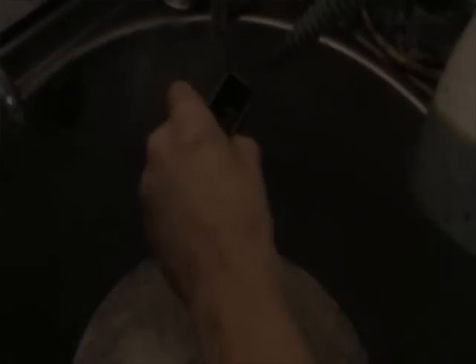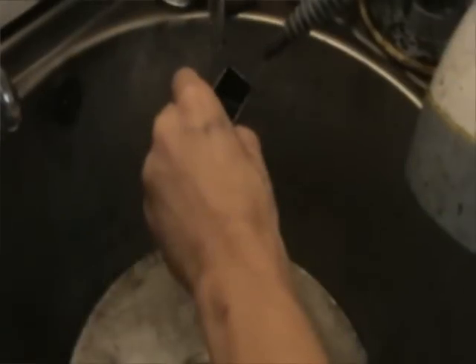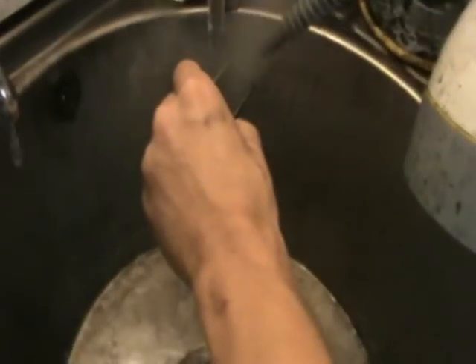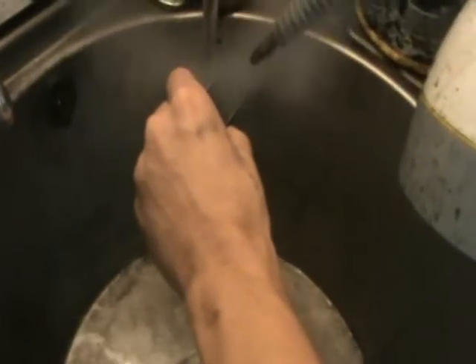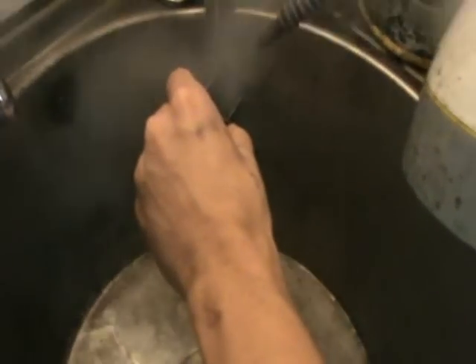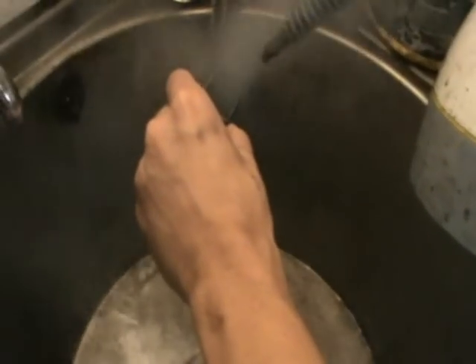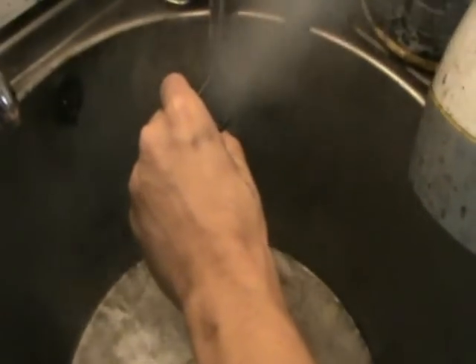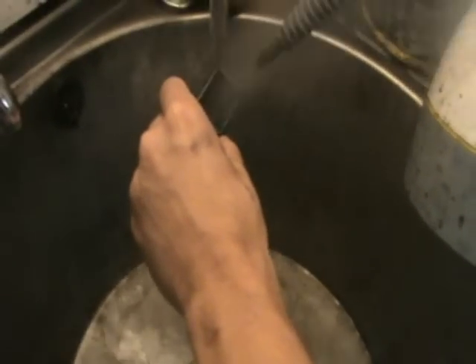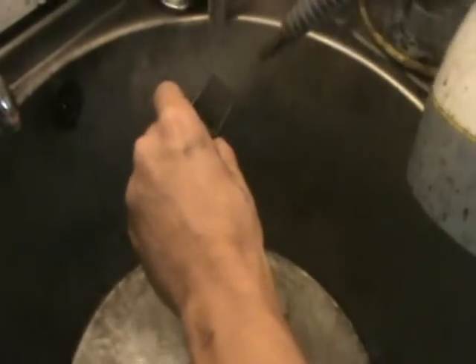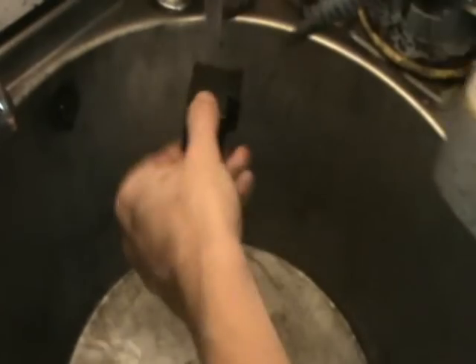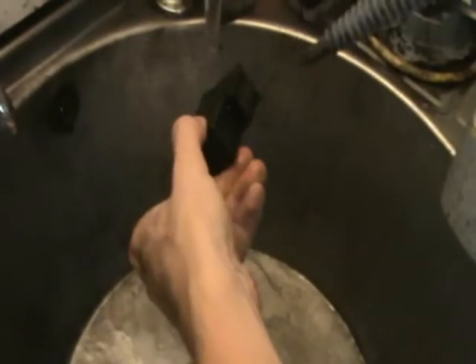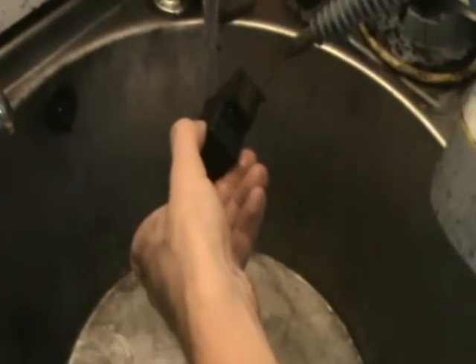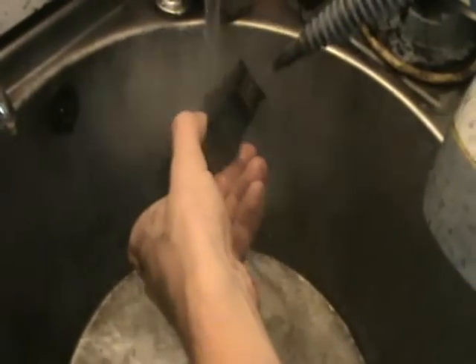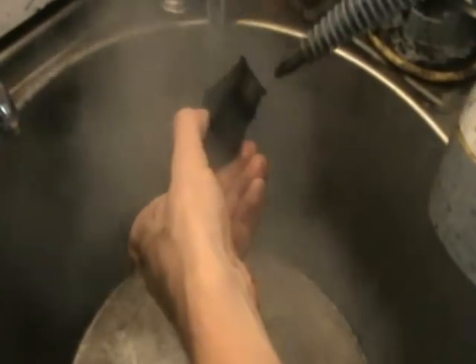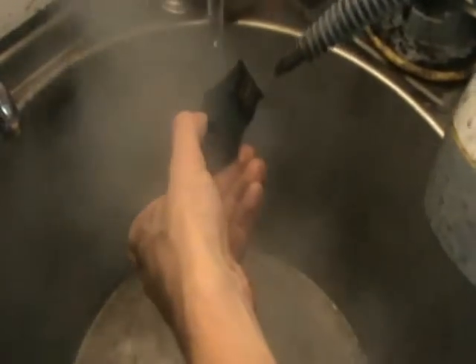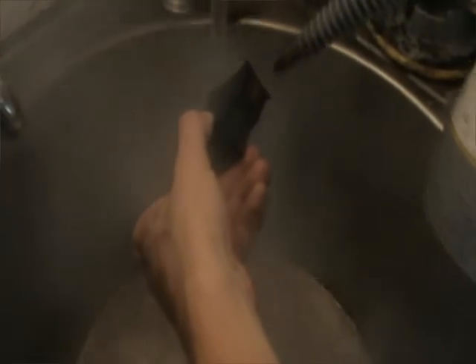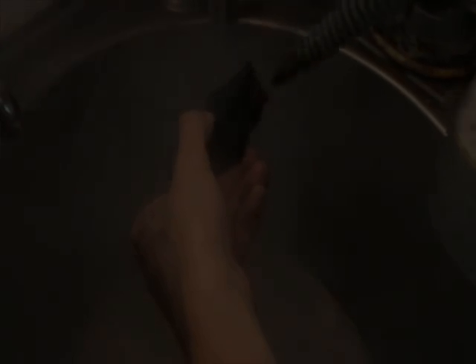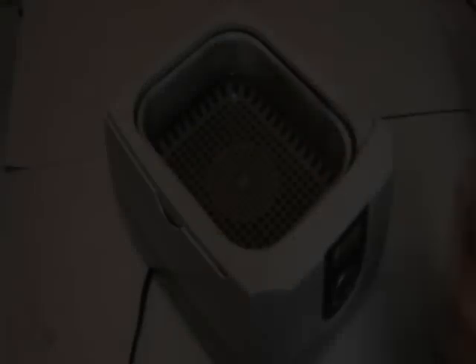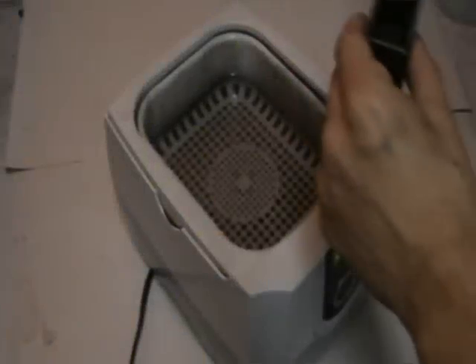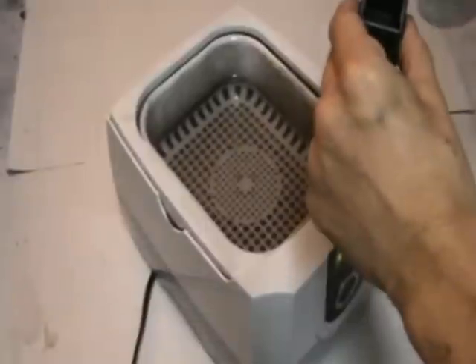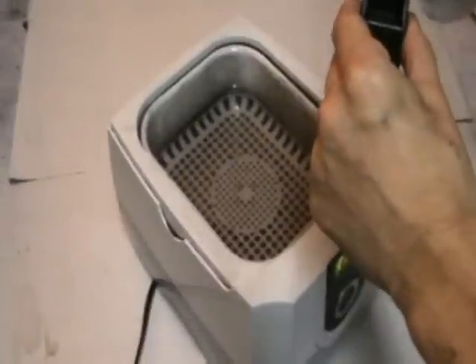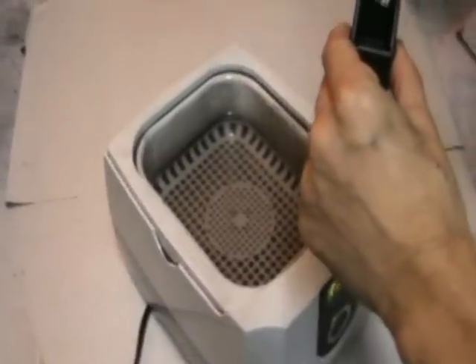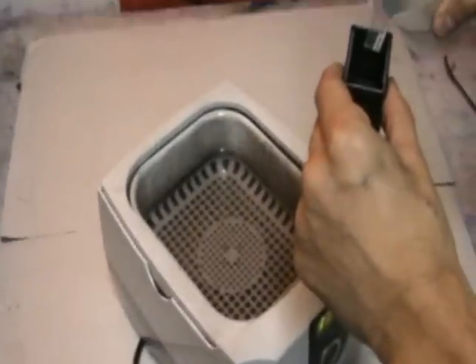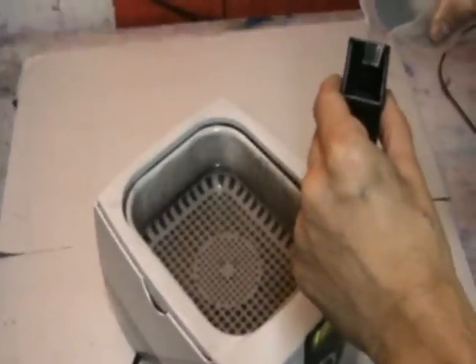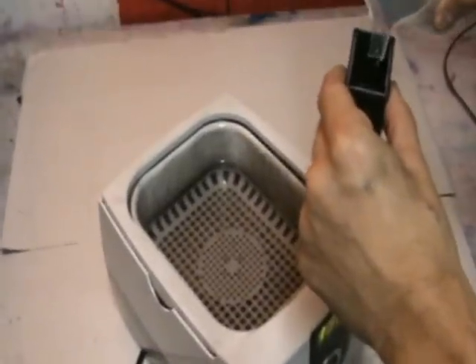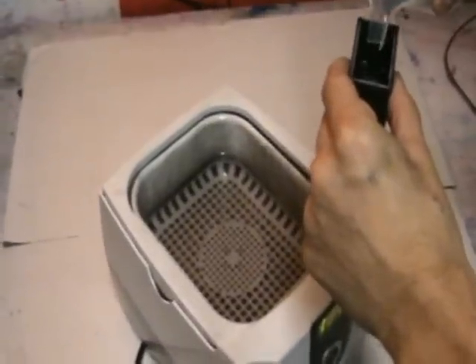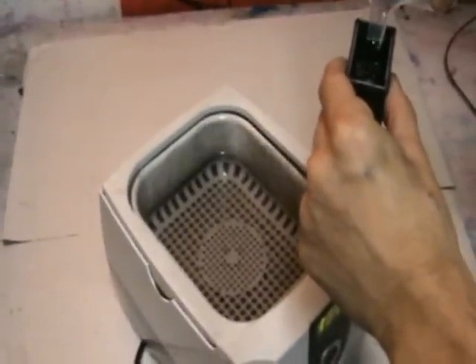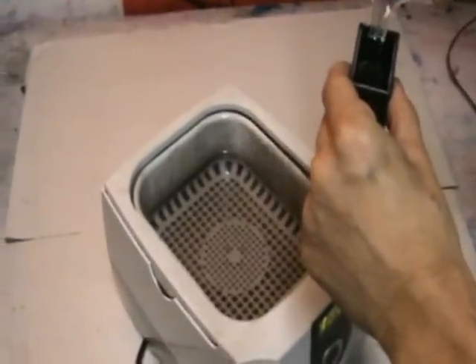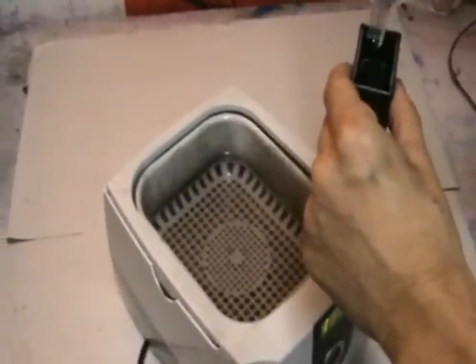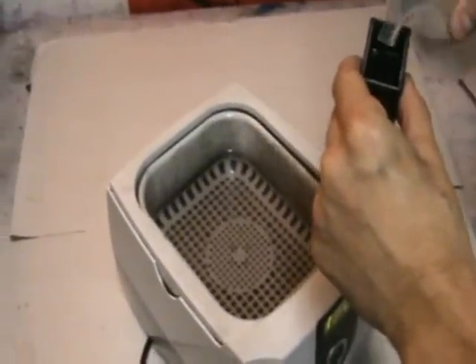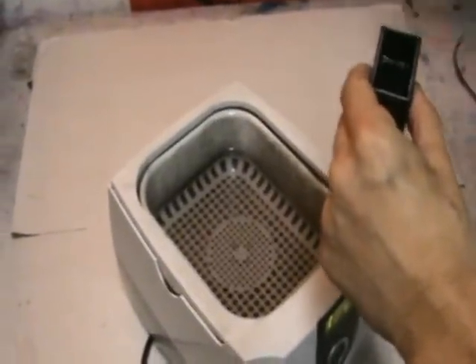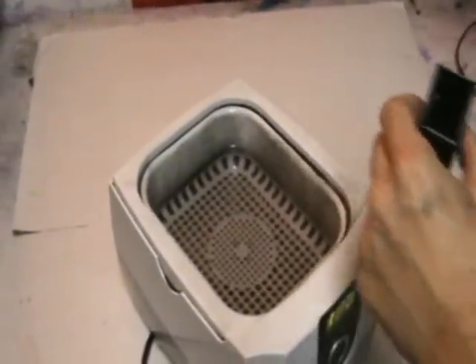With that done, we'll run through a load of hot water just to flush any ink that's left in there from the sponge, and apply some steam to blast off anything that that didn't take care of.